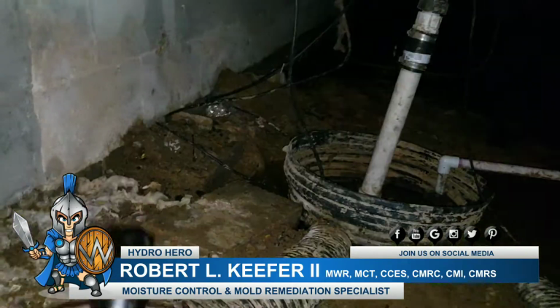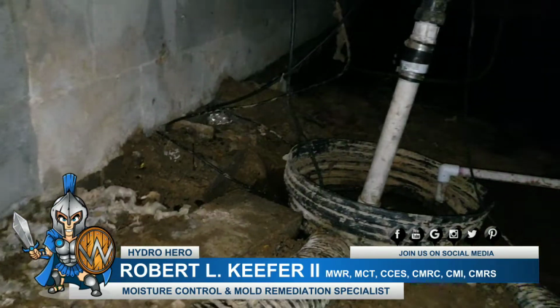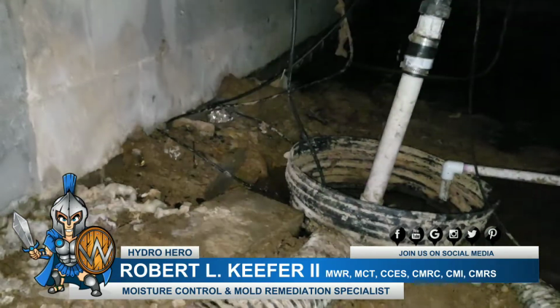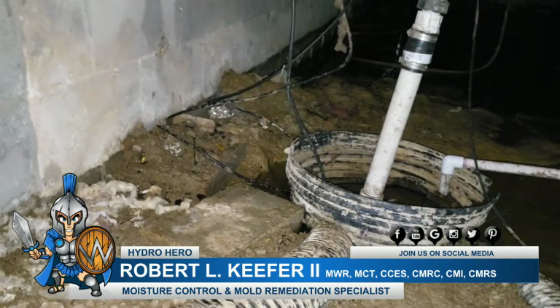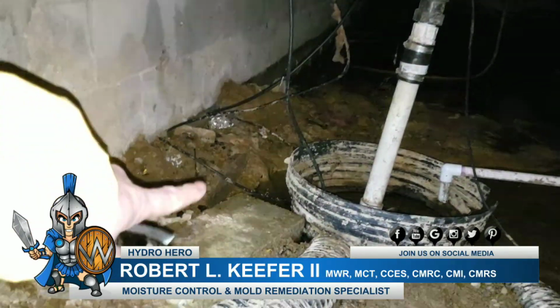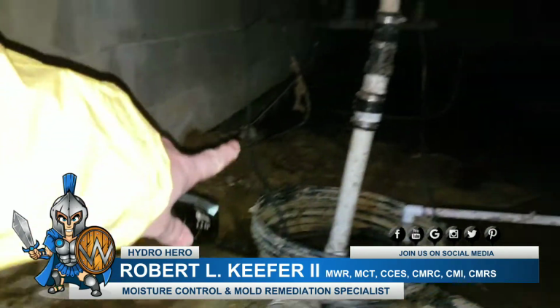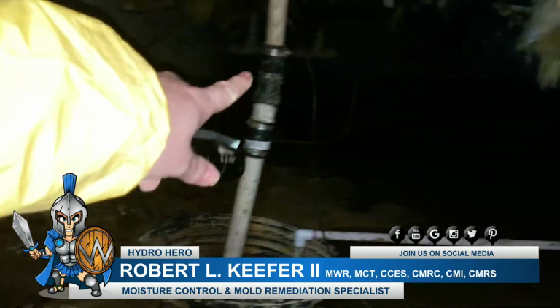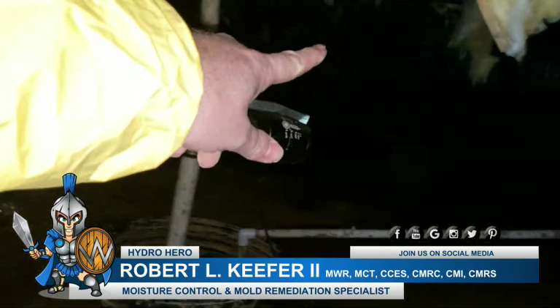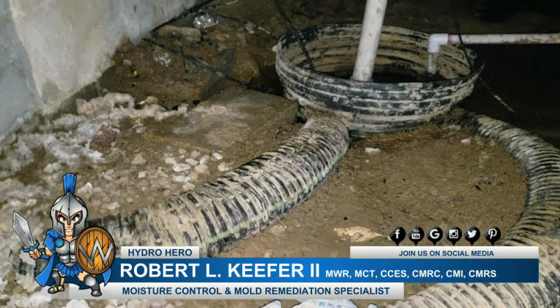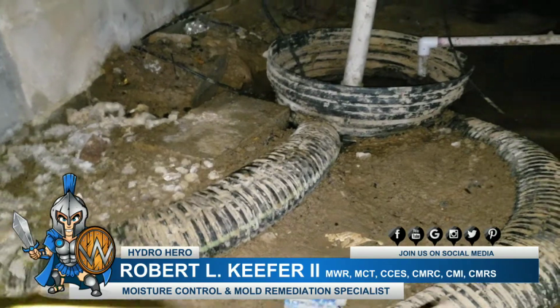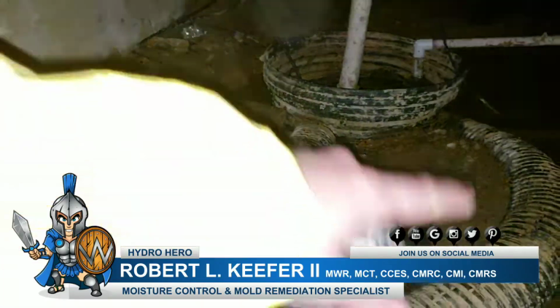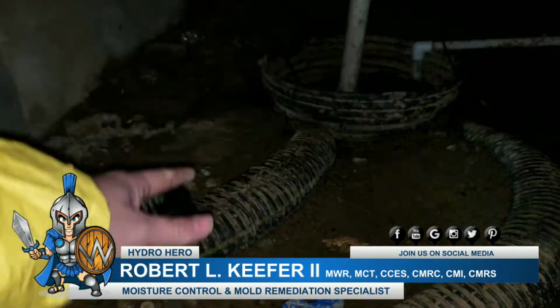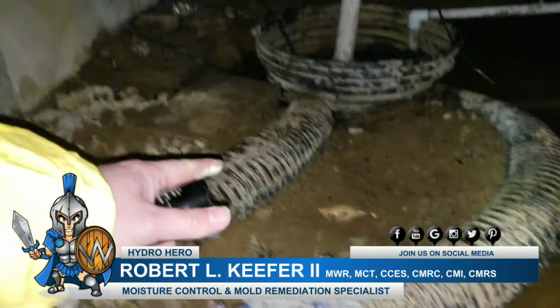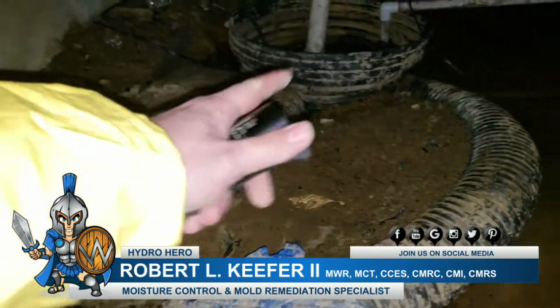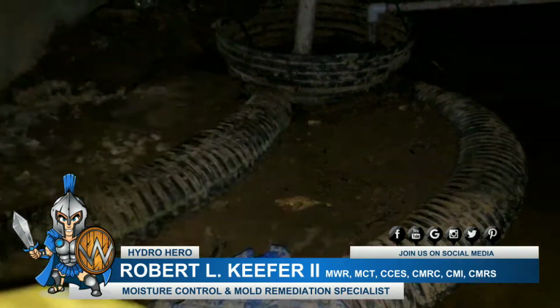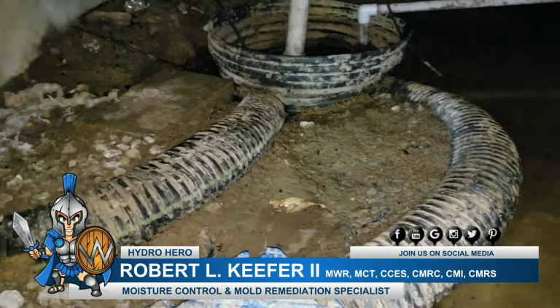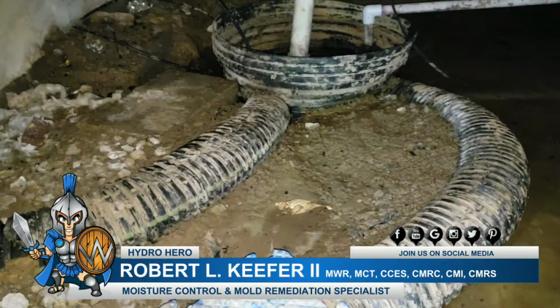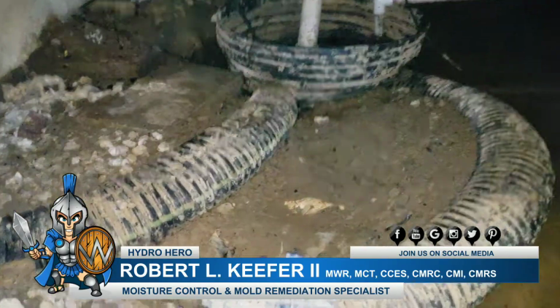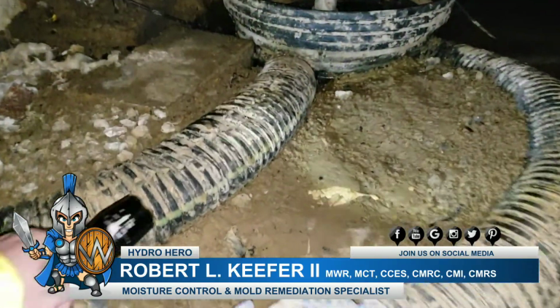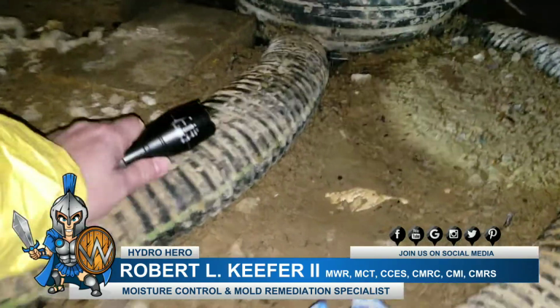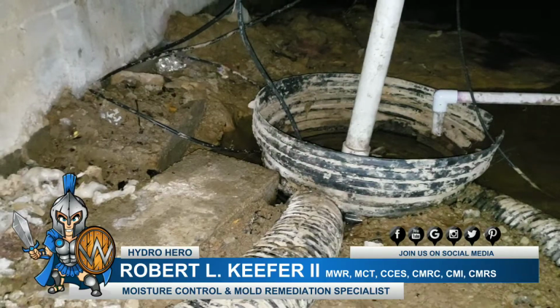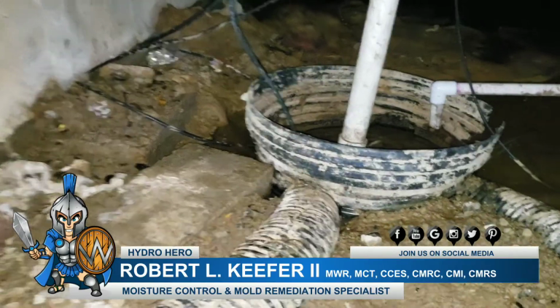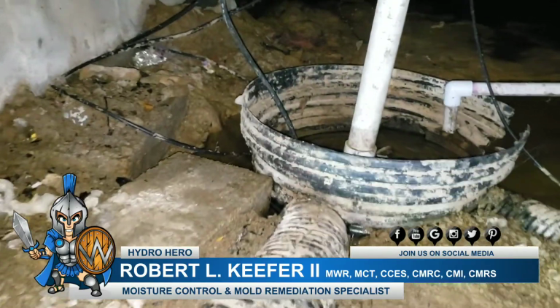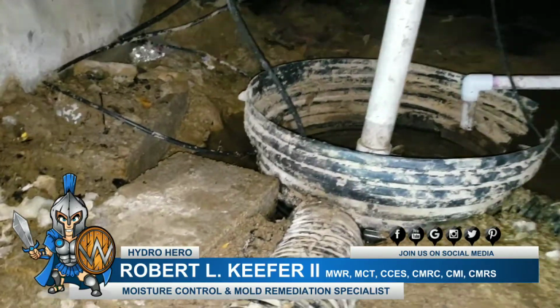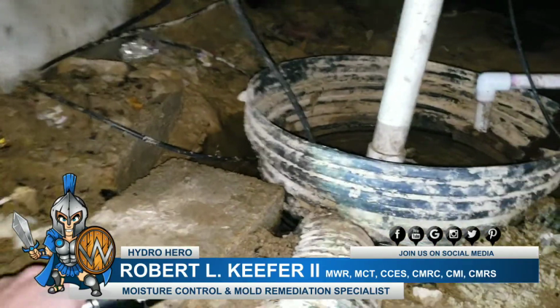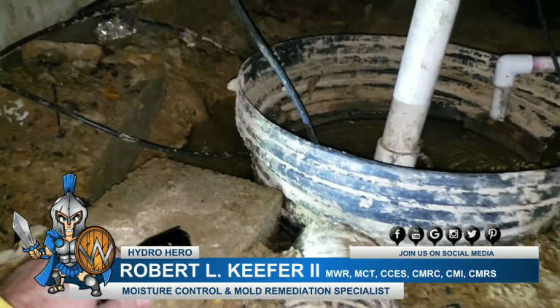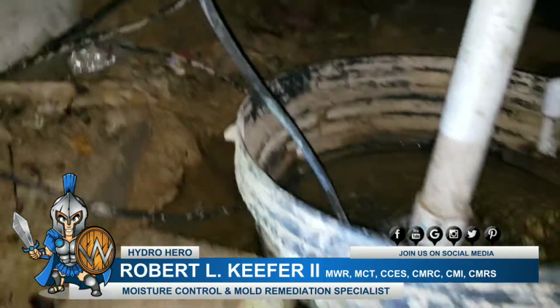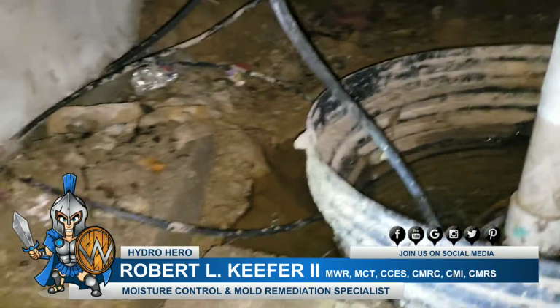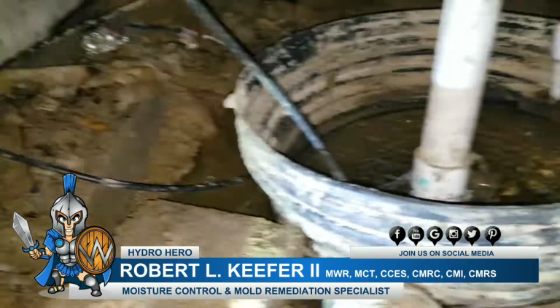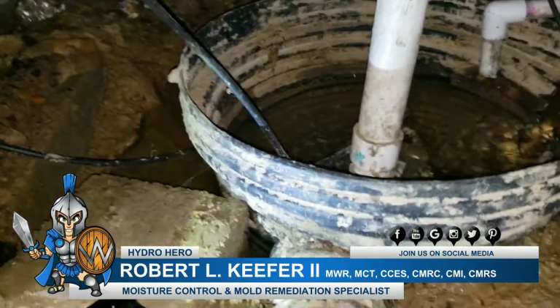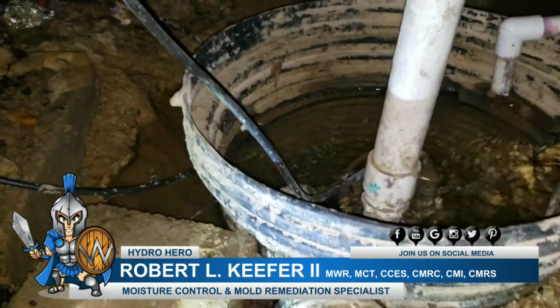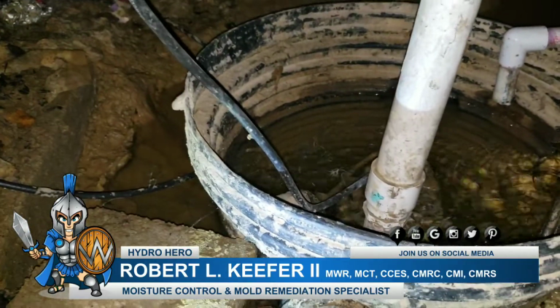Hi, Robert Kiefer here with Hydro Hero, and I am out in Stevensonville, Maryland. I am in a customer's crawl space and you can see that the drainage was not installed correctly.